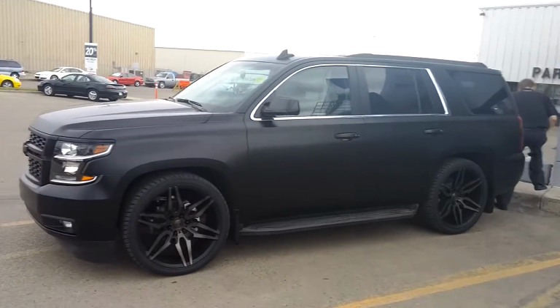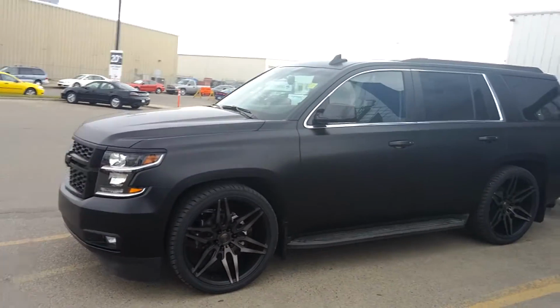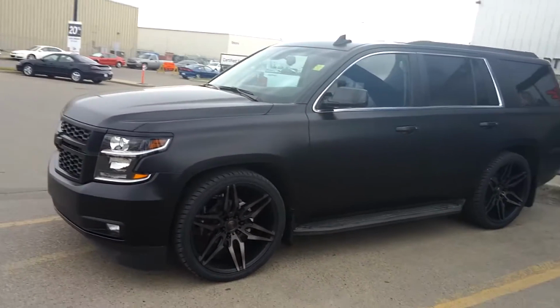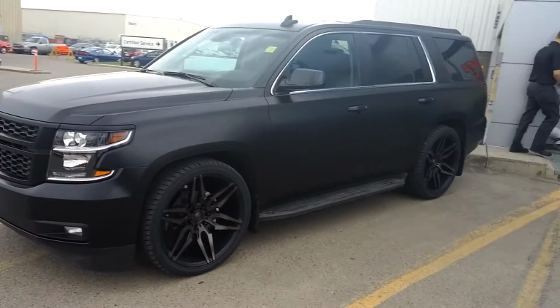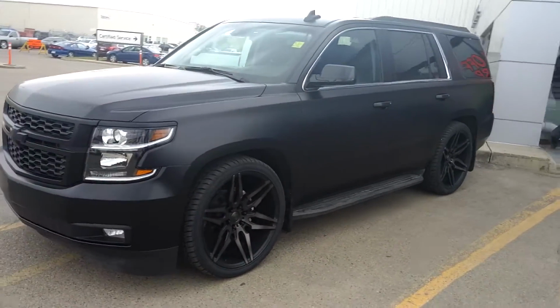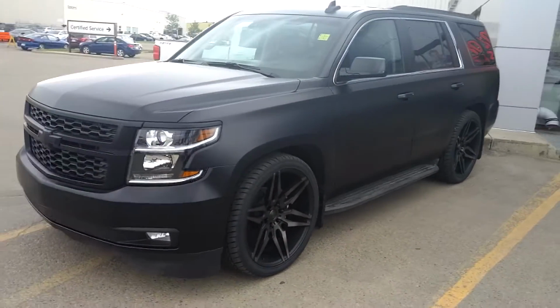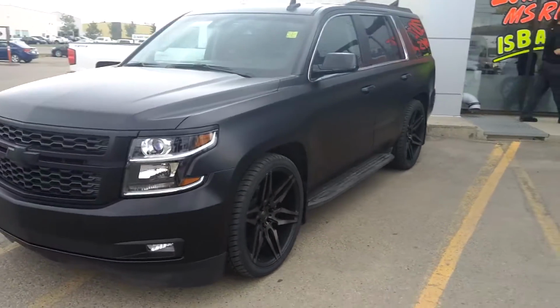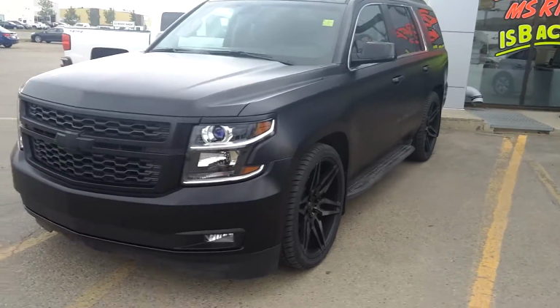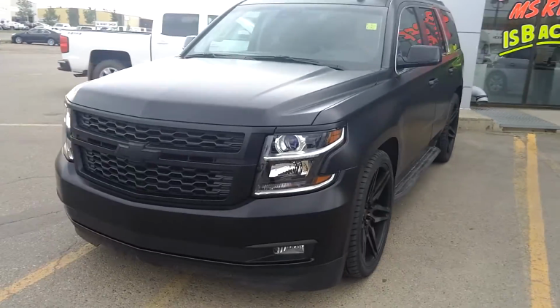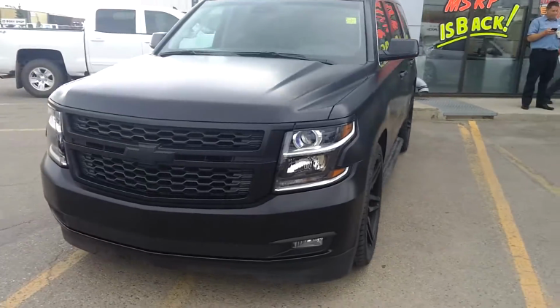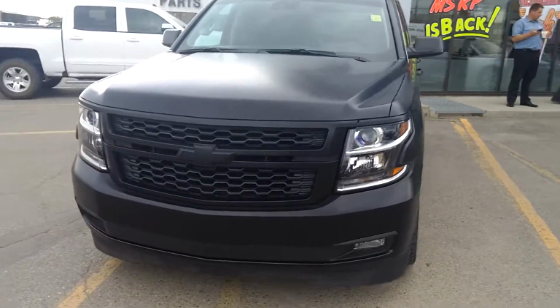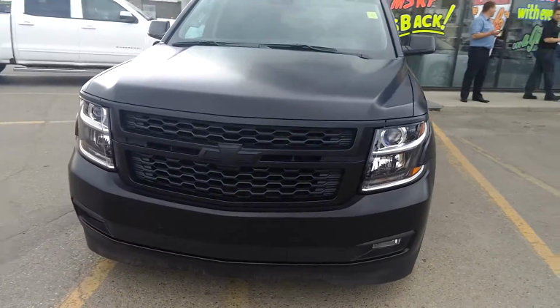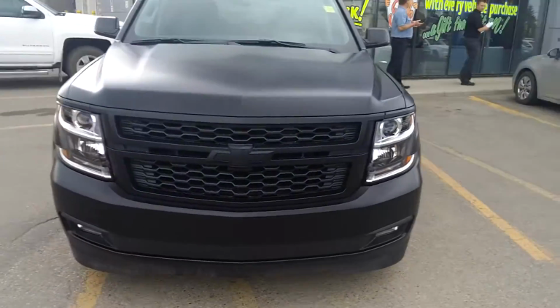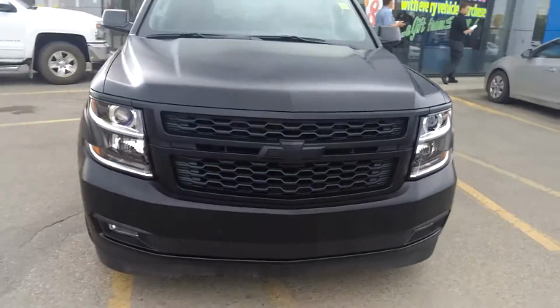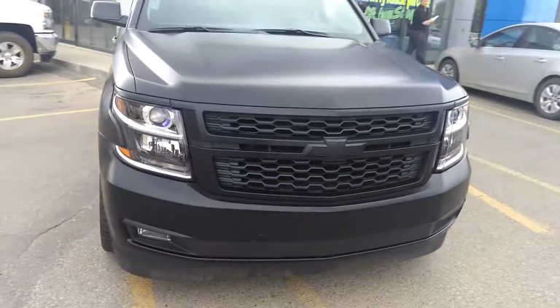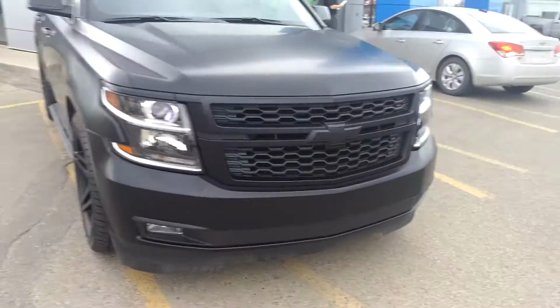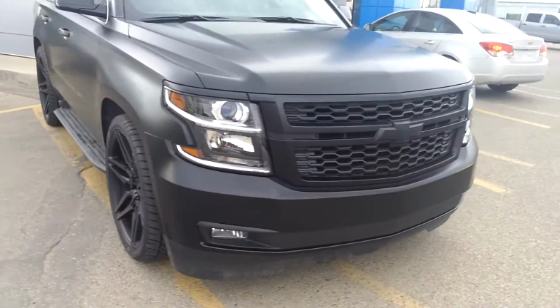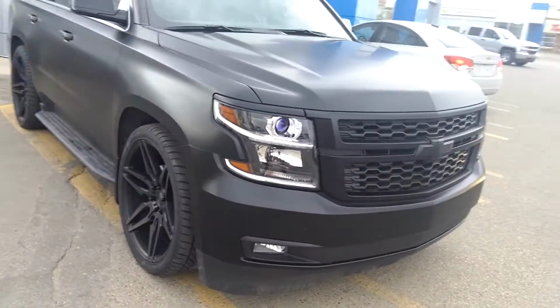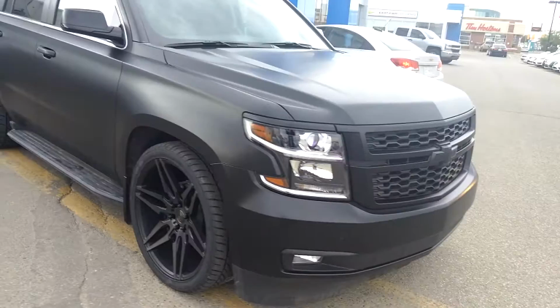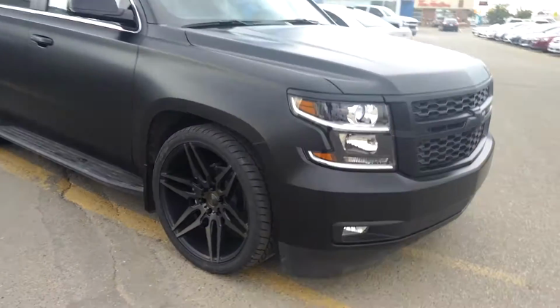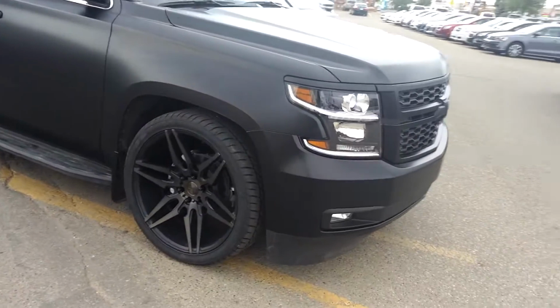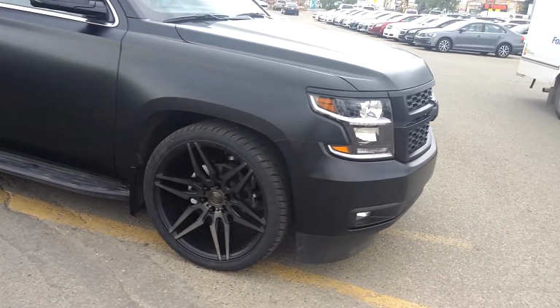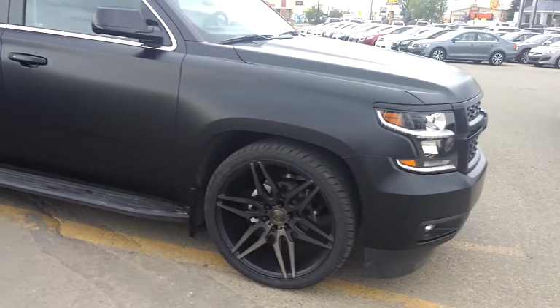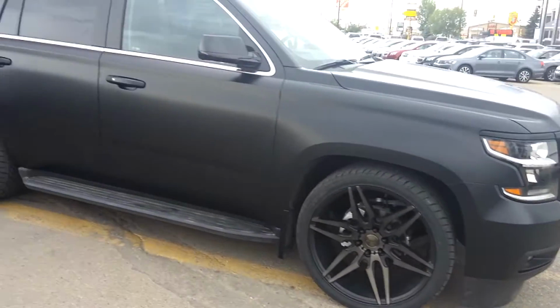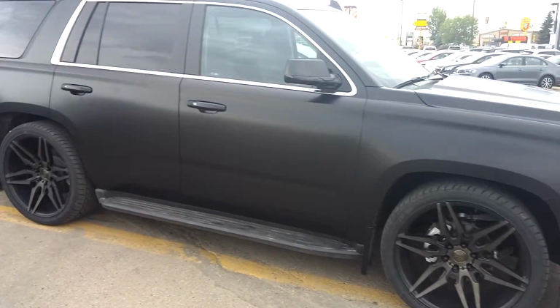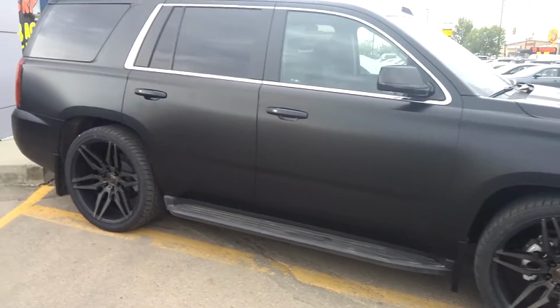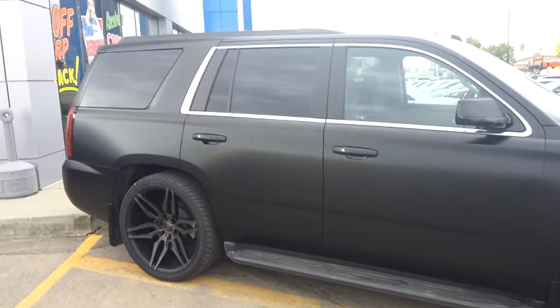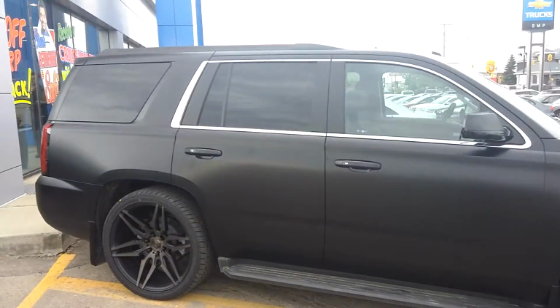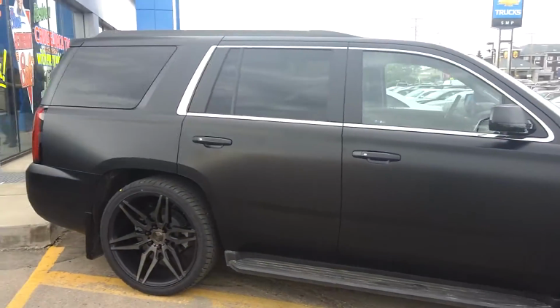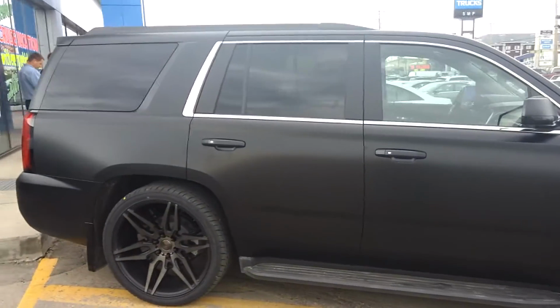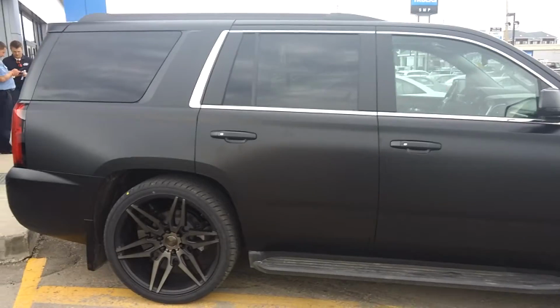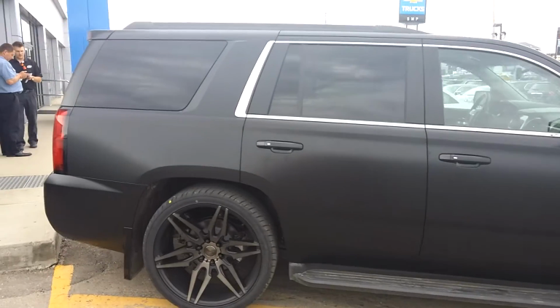2016 Tahoe LT — if you ever wonder what you can do with an LT Tahoe, I'm about to show you. We lowered this thing, put some swanky tires on it, blacked out the emblems, and we completely wrapped it.